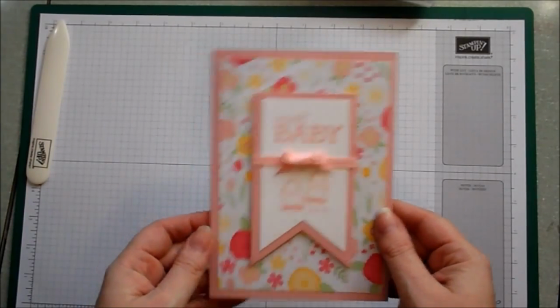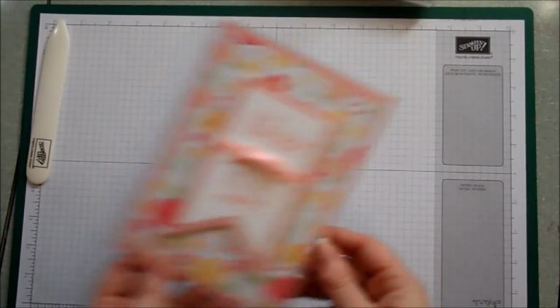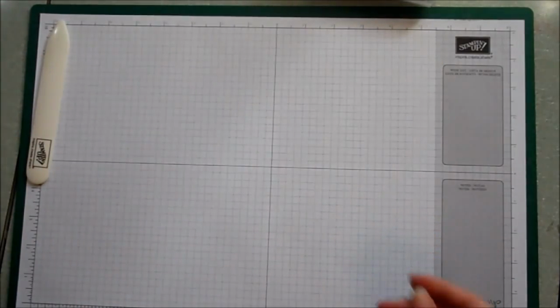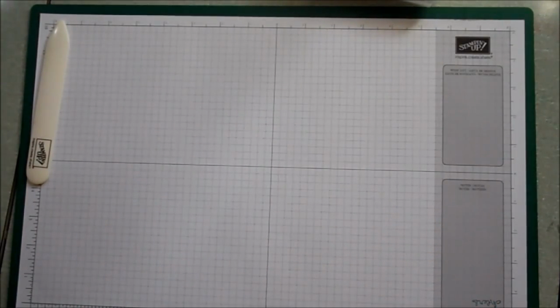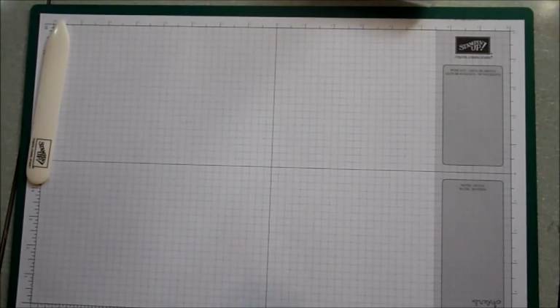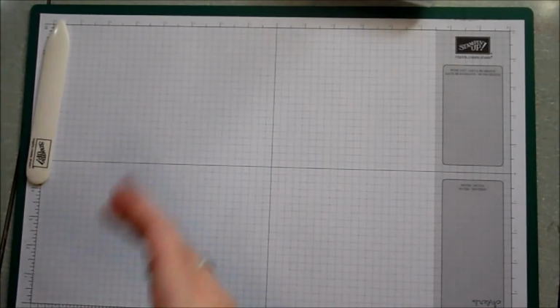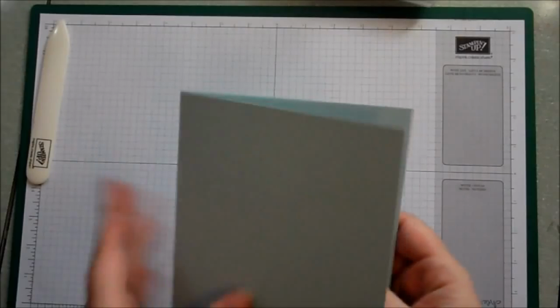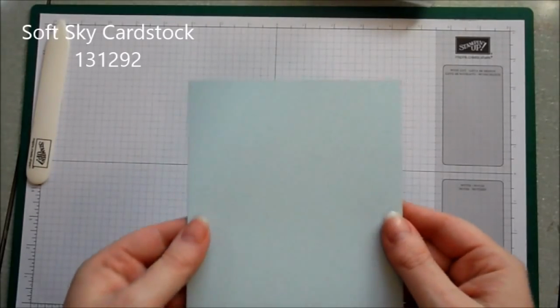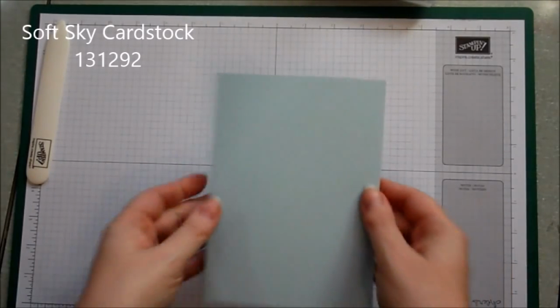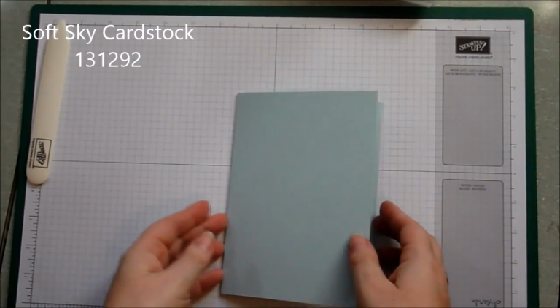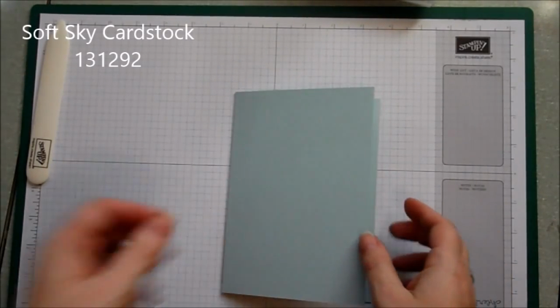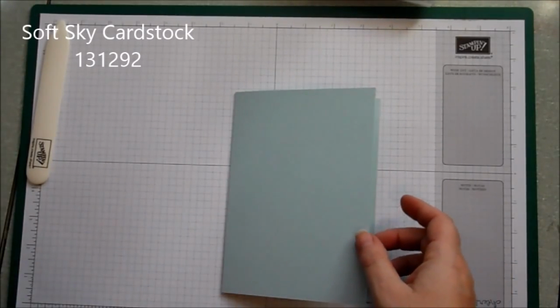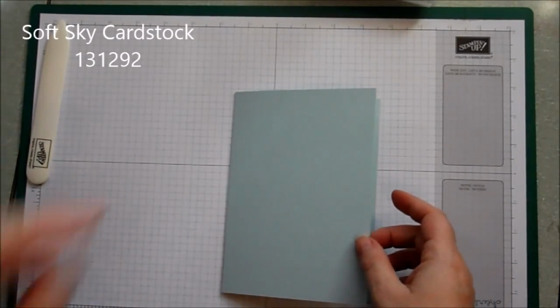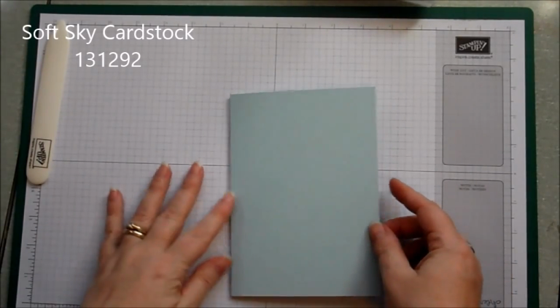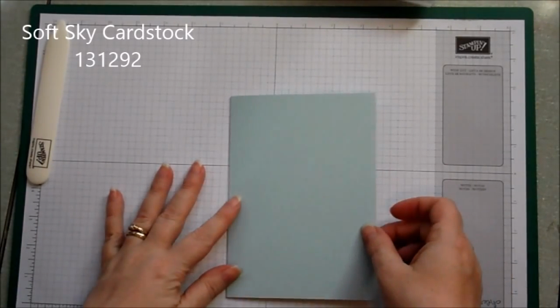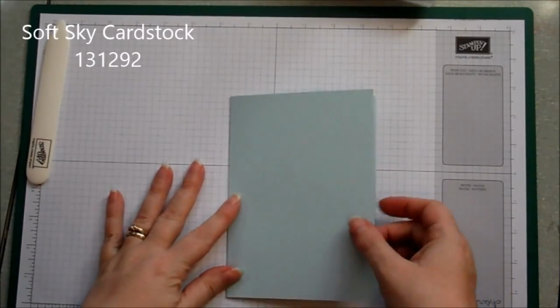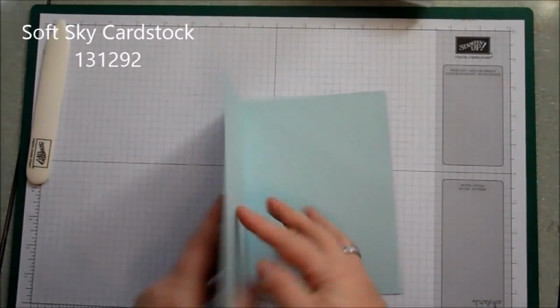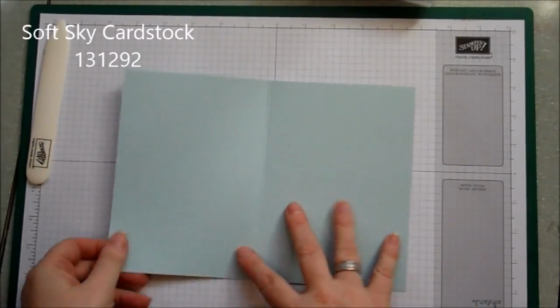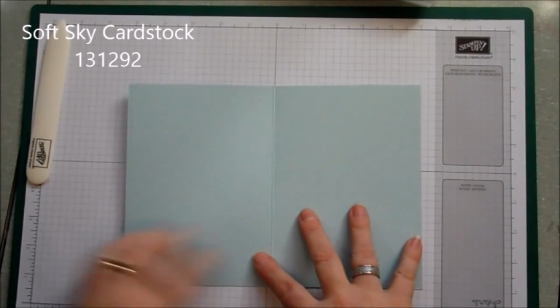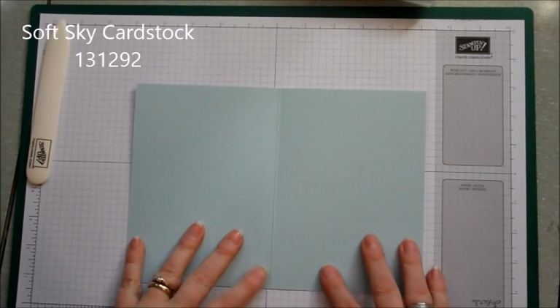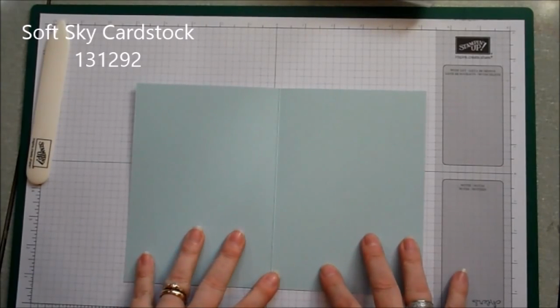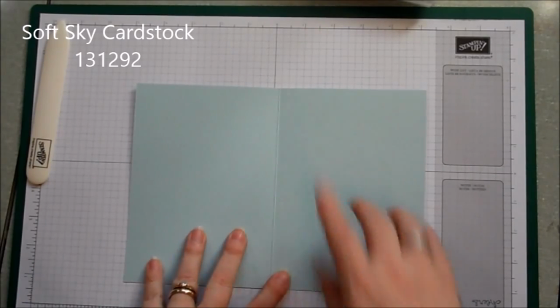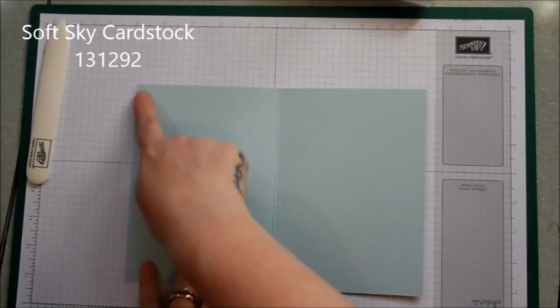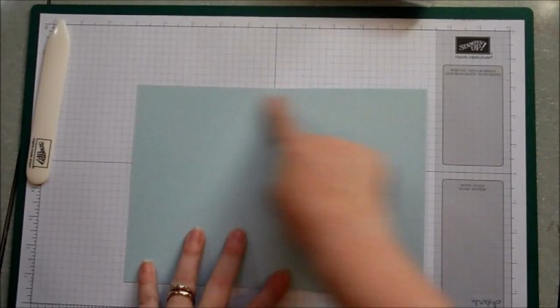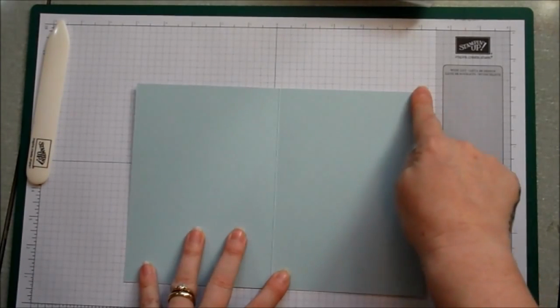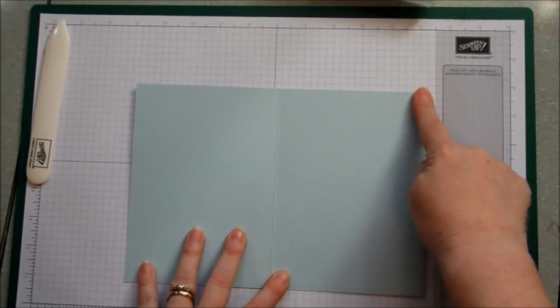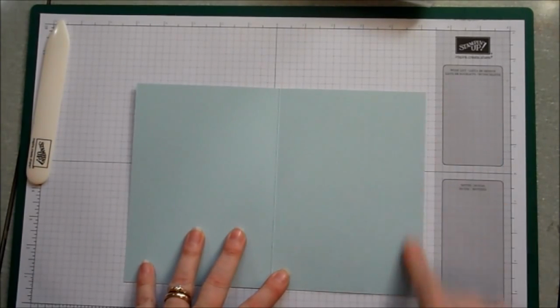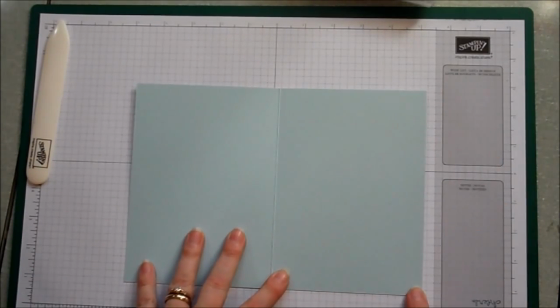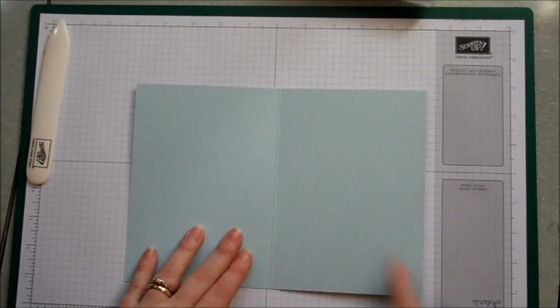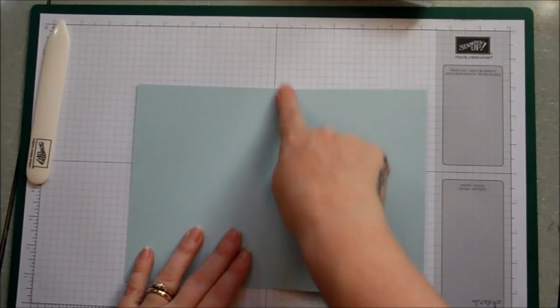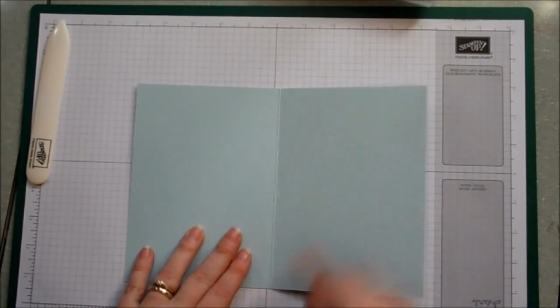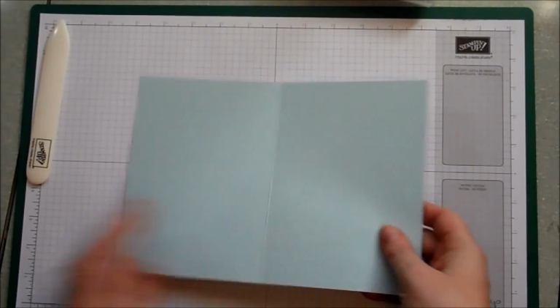The cardstock we're using today is the soft sky and the size of this card is a five by seven, so you need a piece of cardstock that measures ten inches by seven inches and scored at five in the middle.